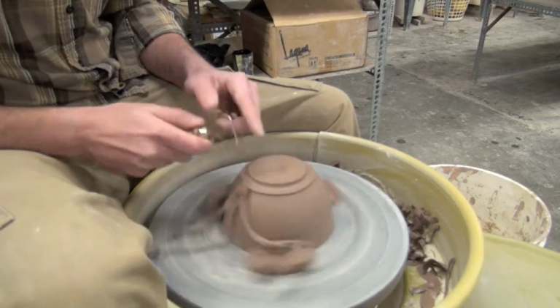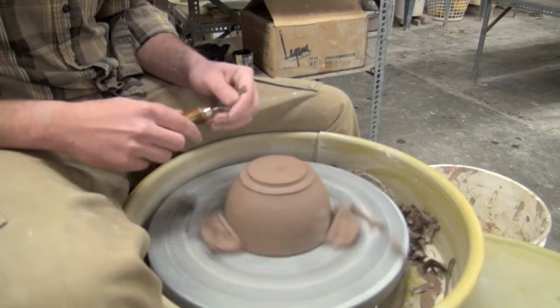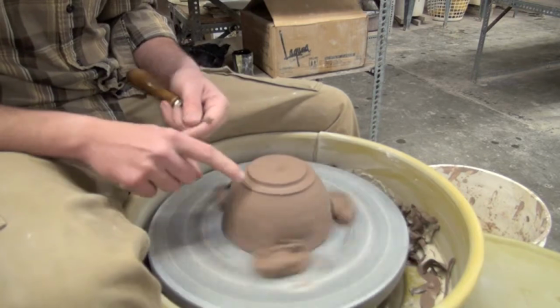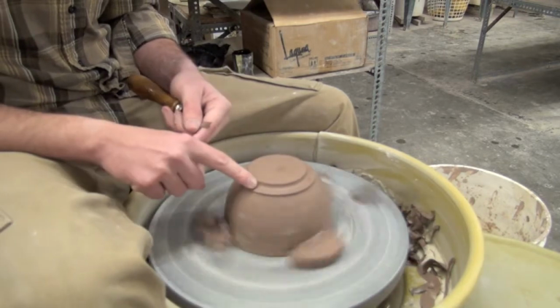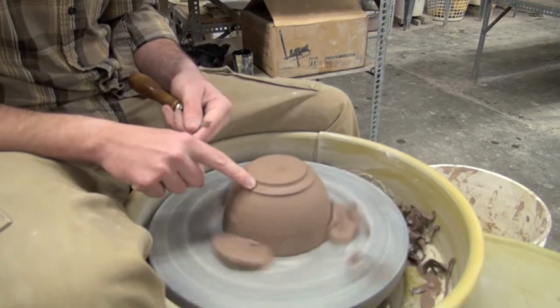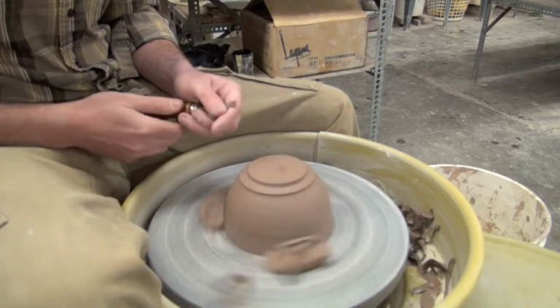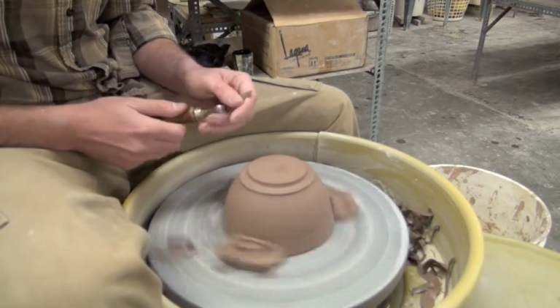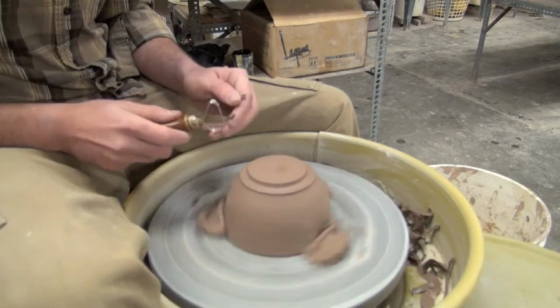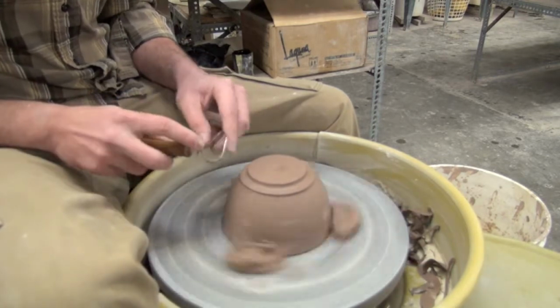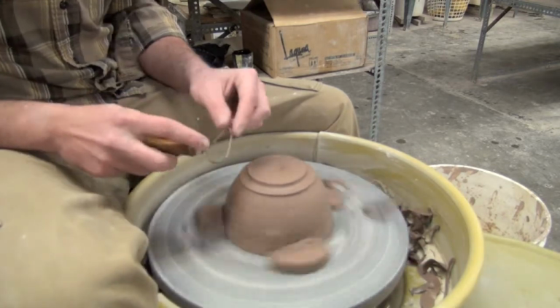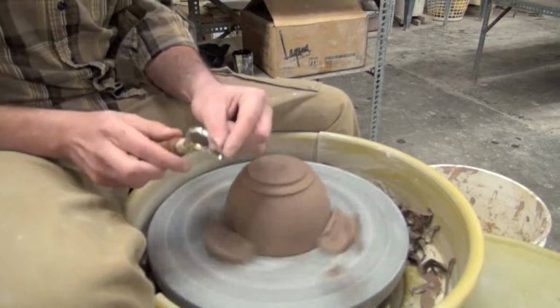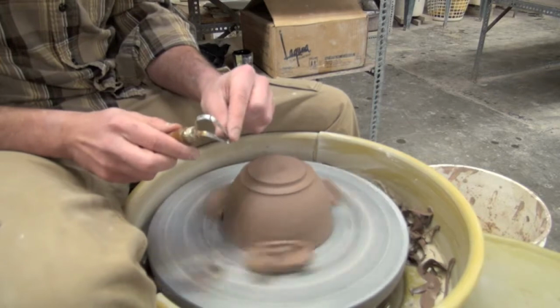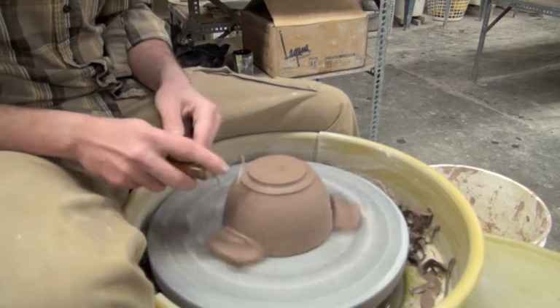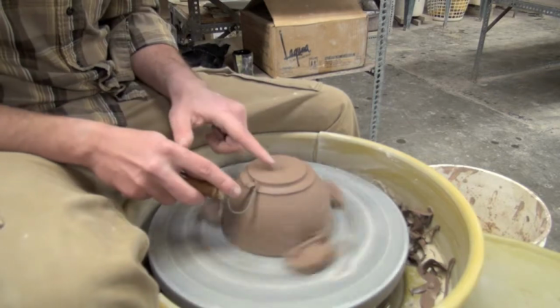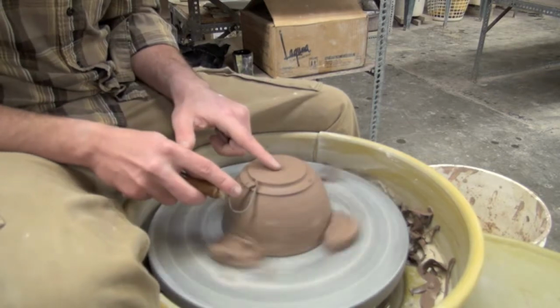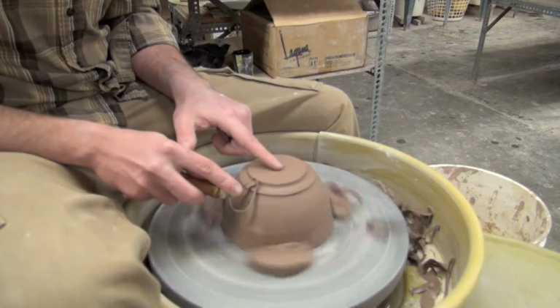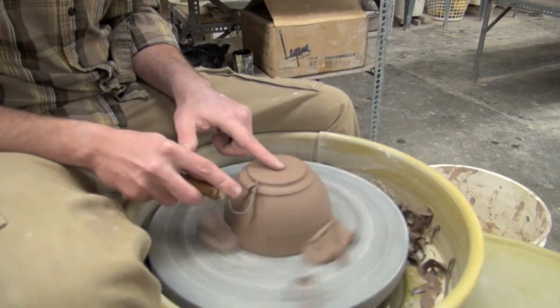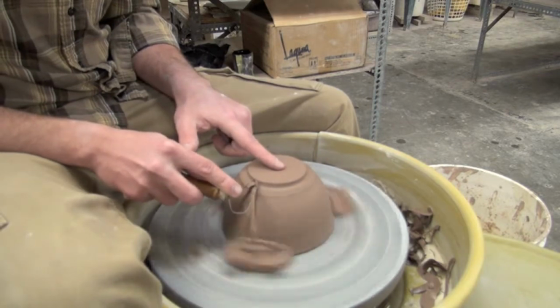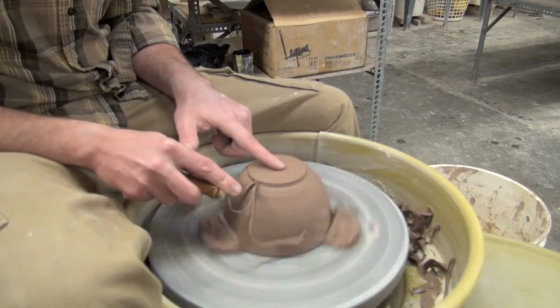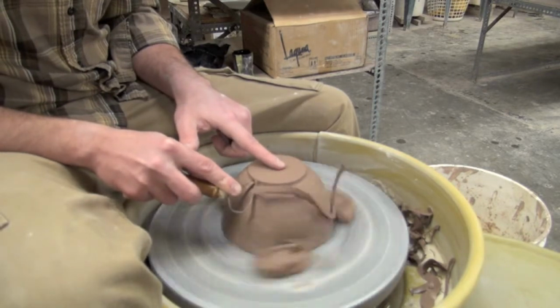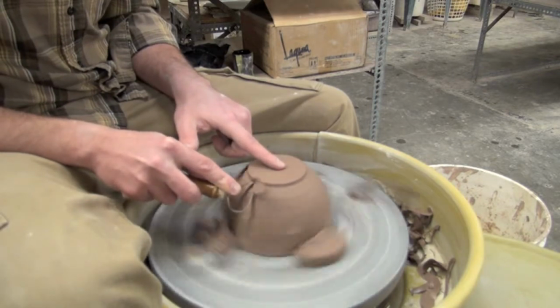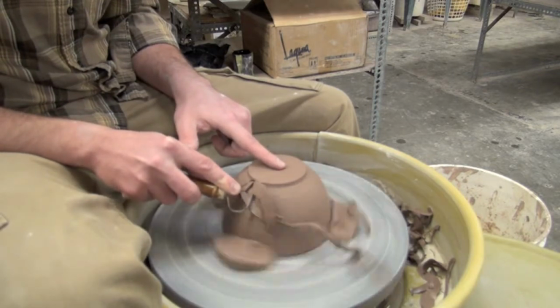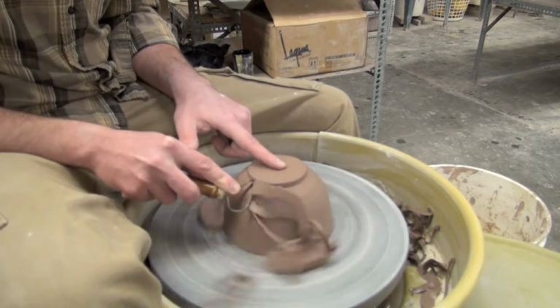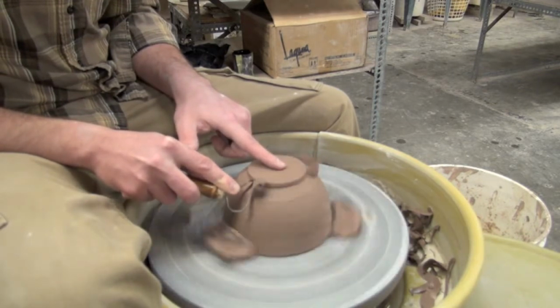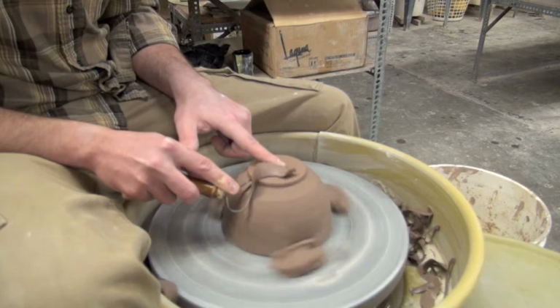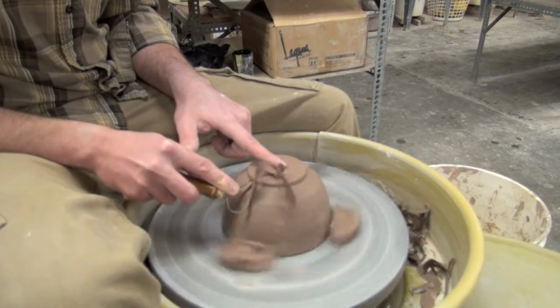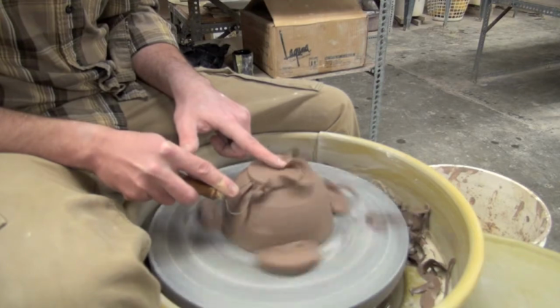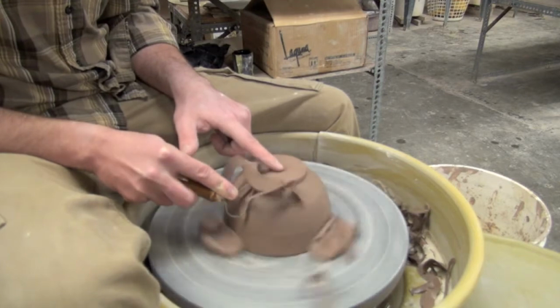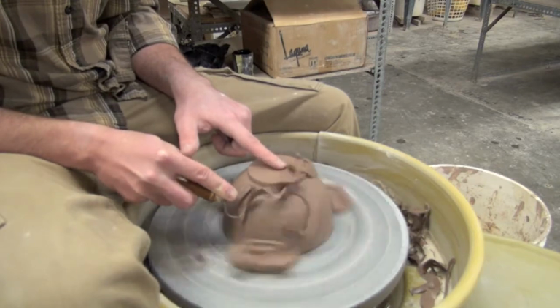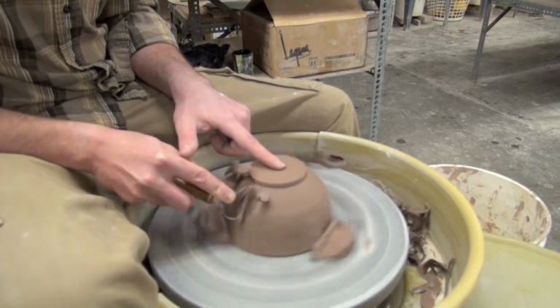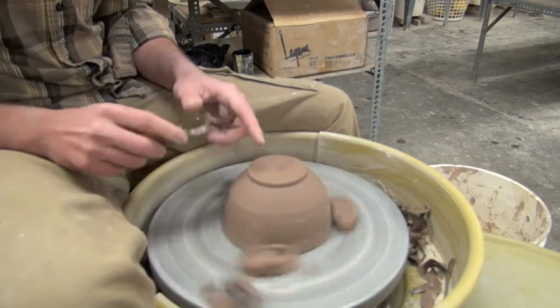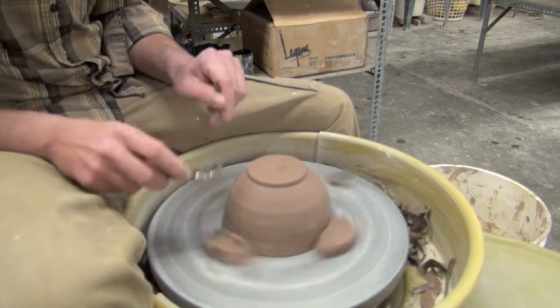Once I do, I'm left with this awkward step here which a lot of people leave, but I want to get the nose of that tool again right on that side and press down and slowly roll my wrist to try to mimic that curve that's on the inside.